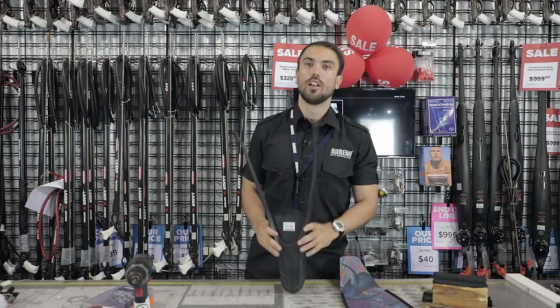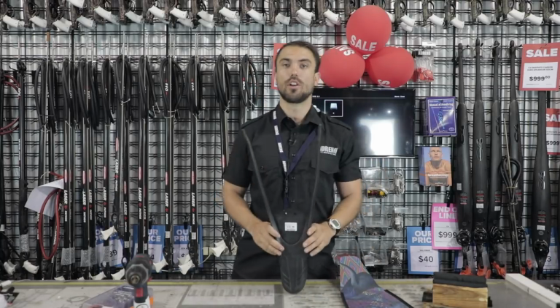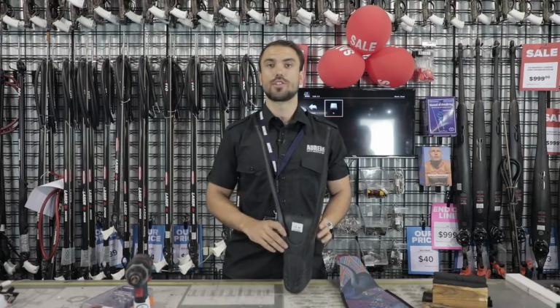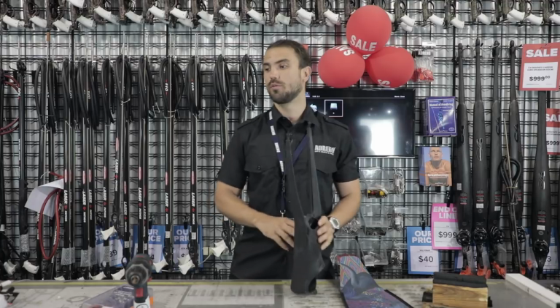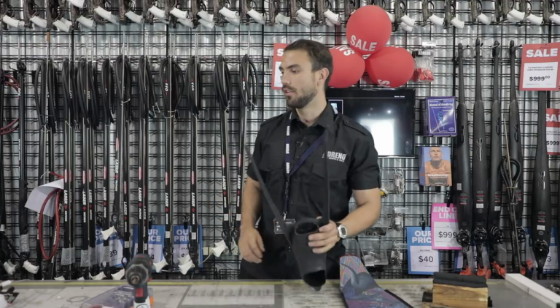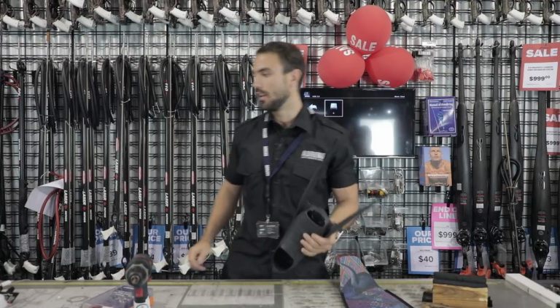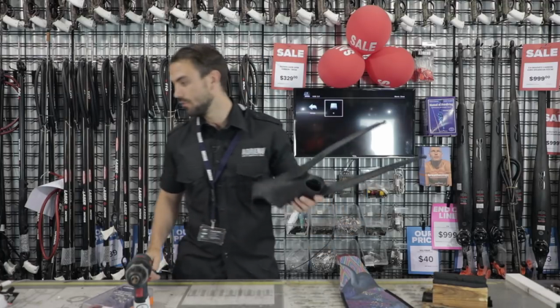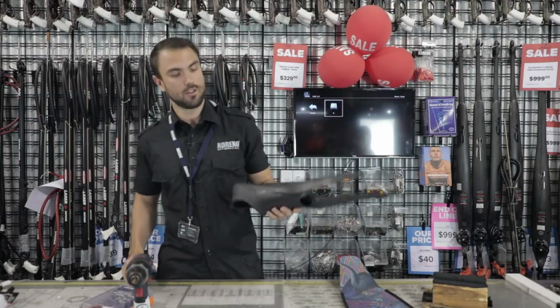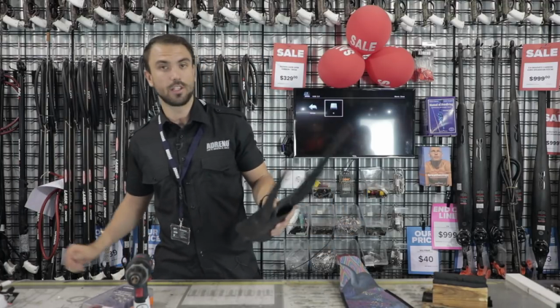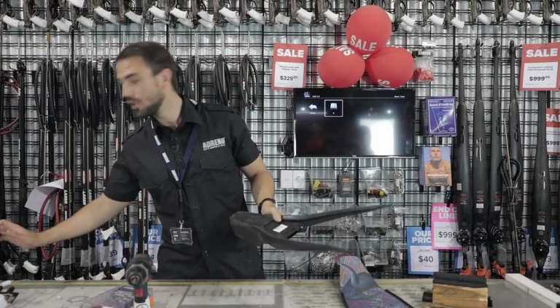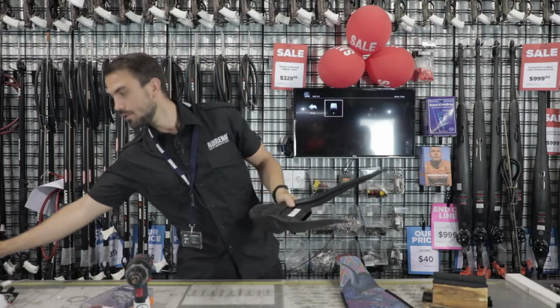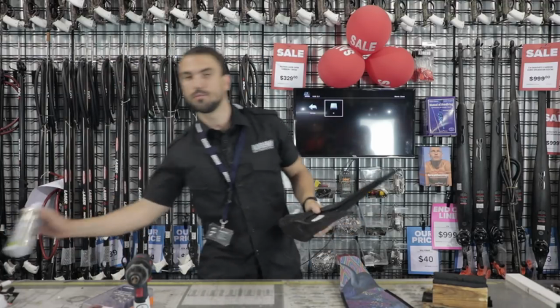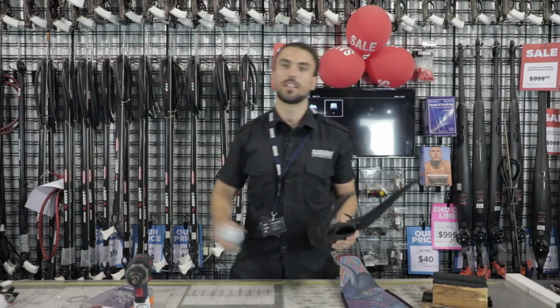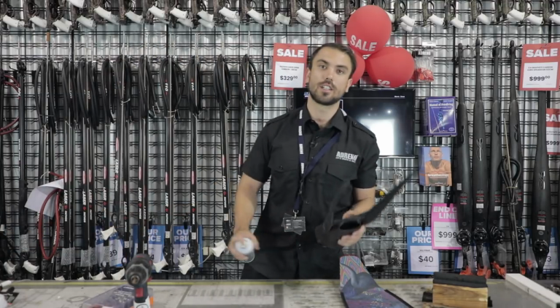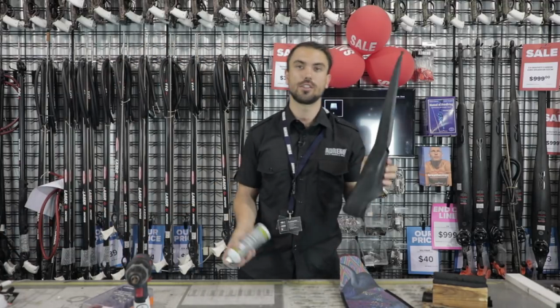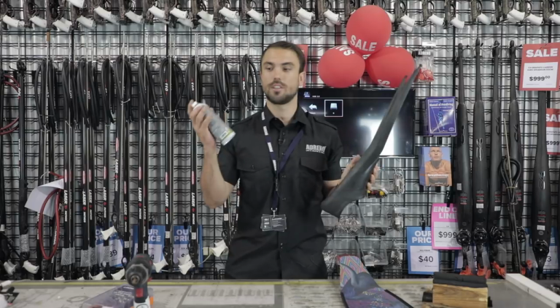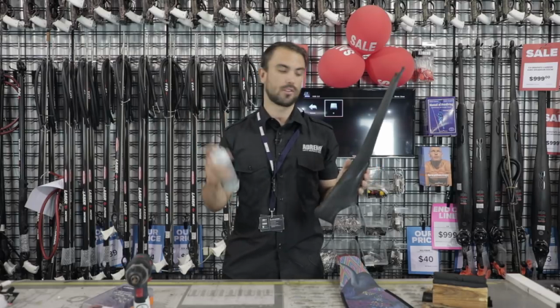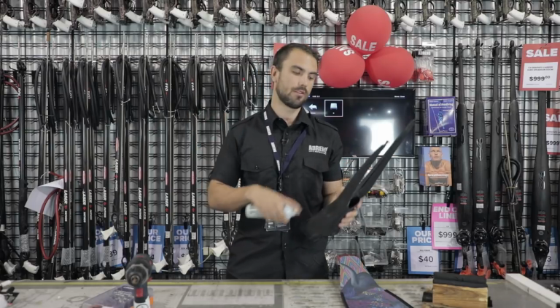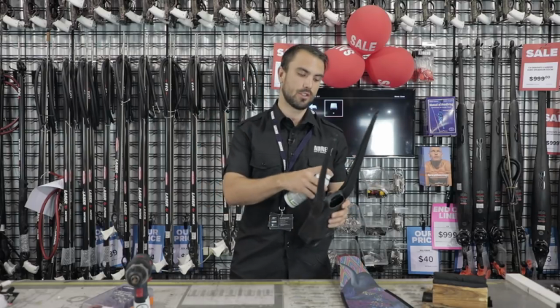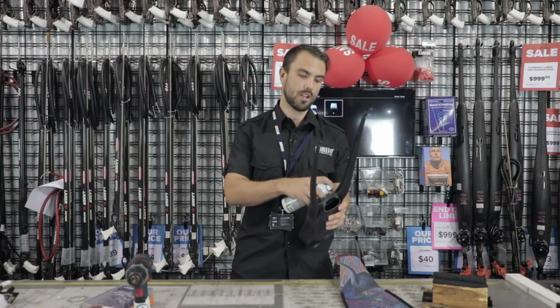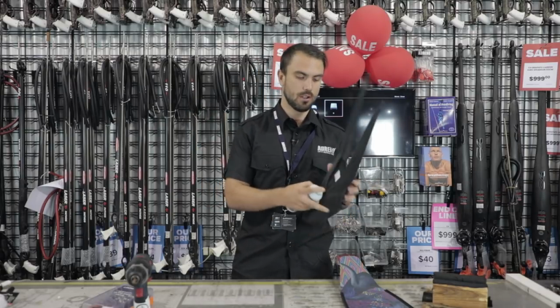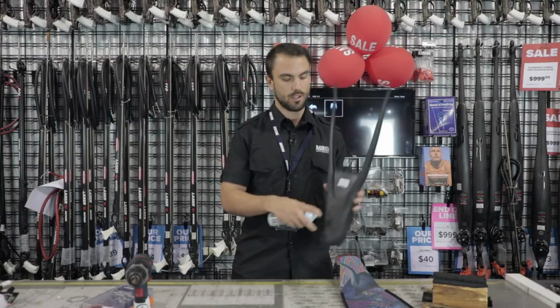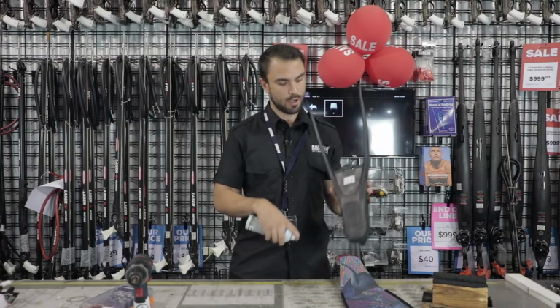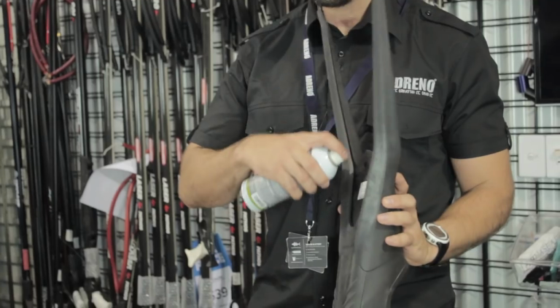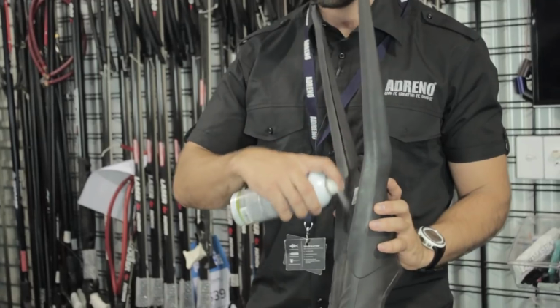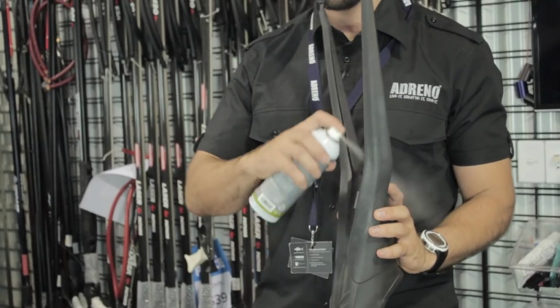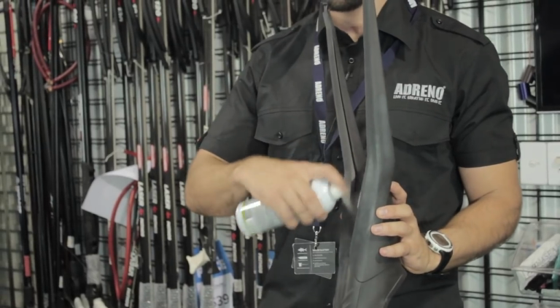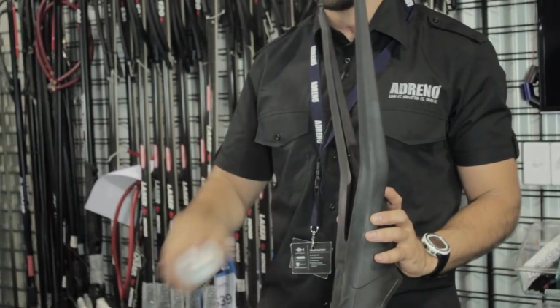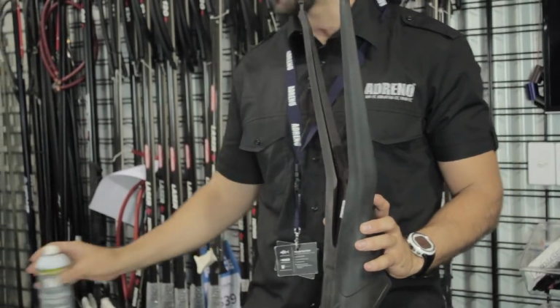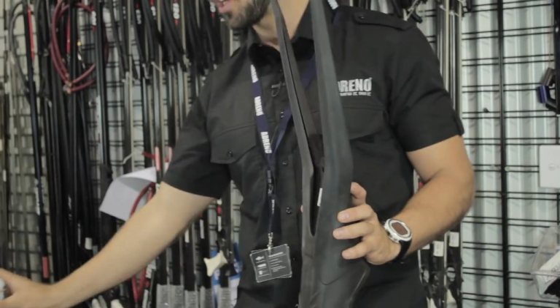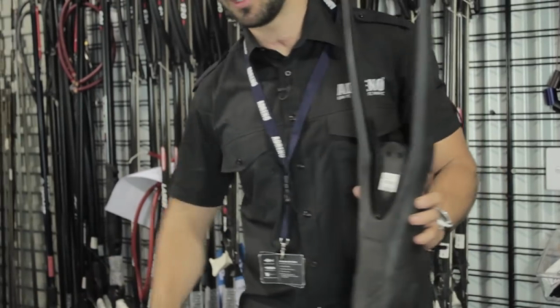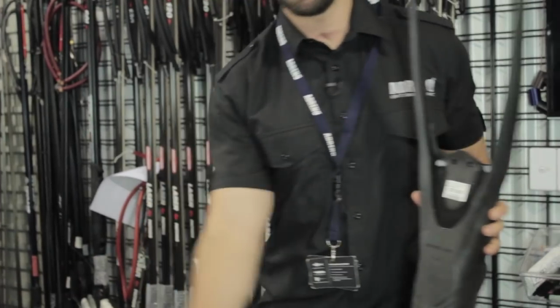What I usually start off with — you don't really need to, but just in case — you can always give it a bit of spray of silicone spray into your pocket. Usually the heel is the hardest bit to get in.